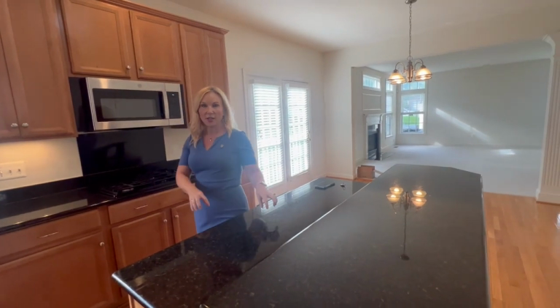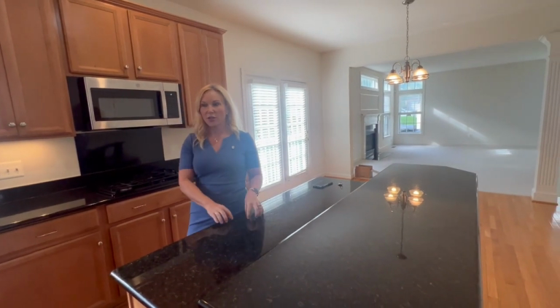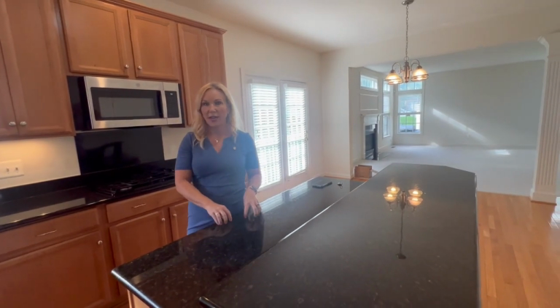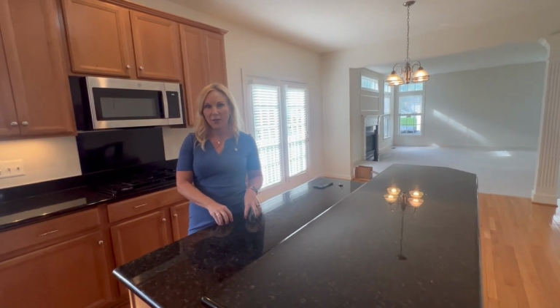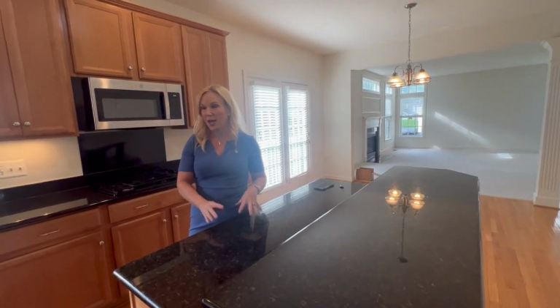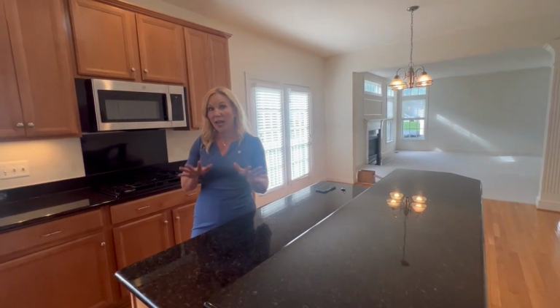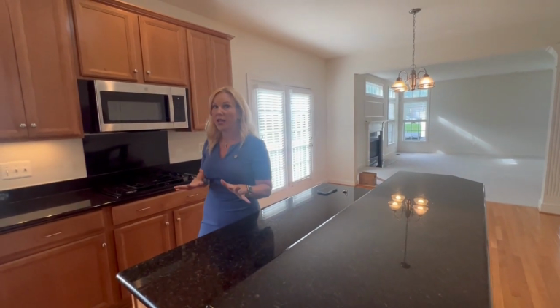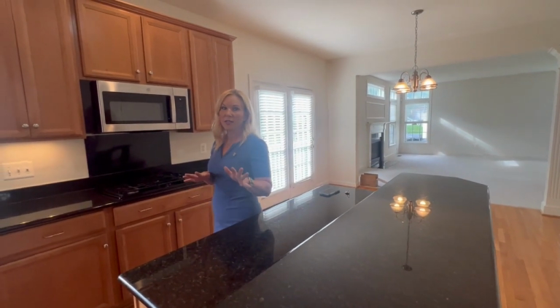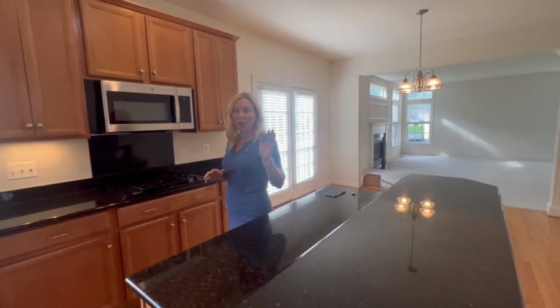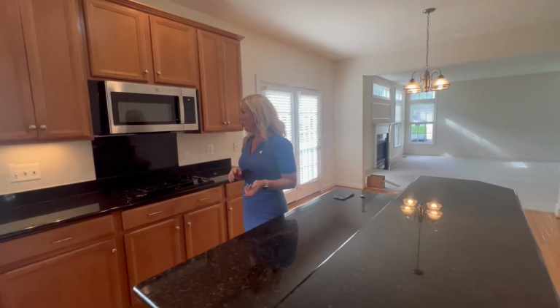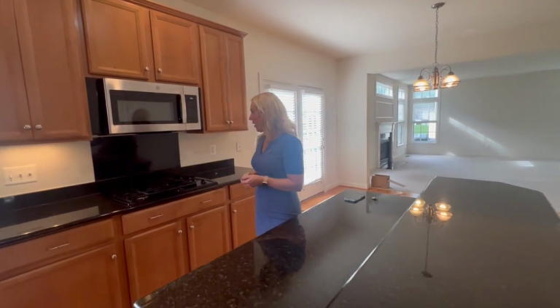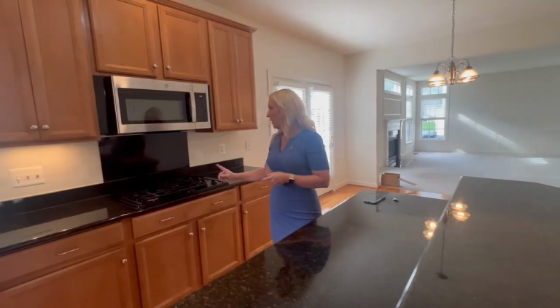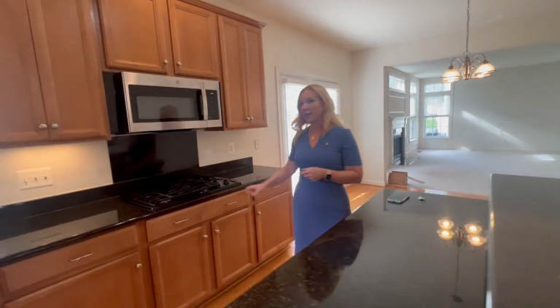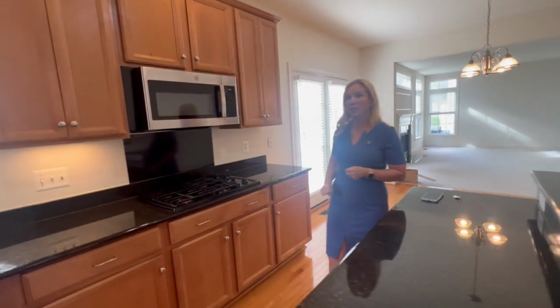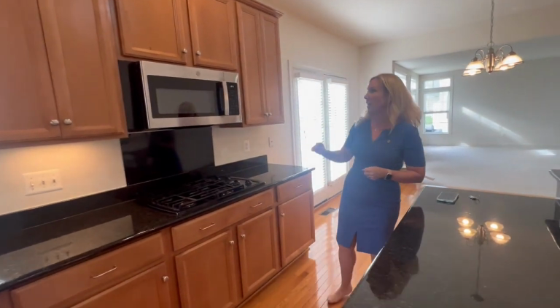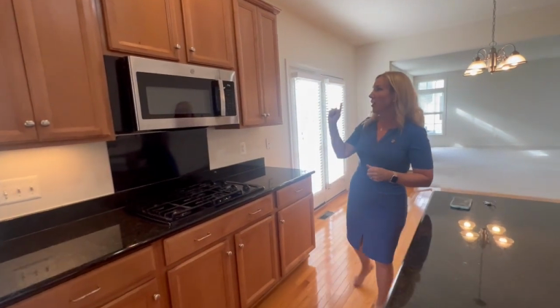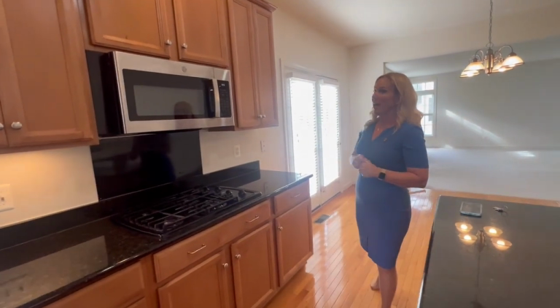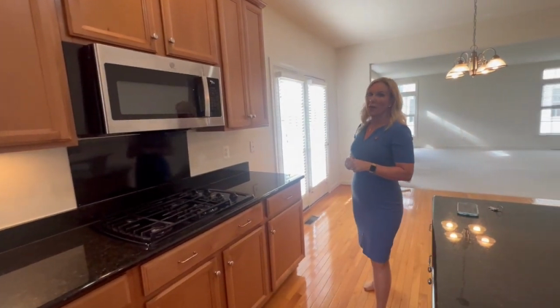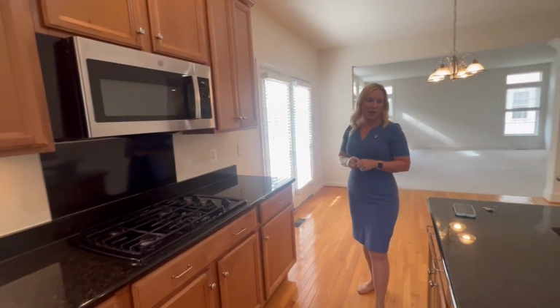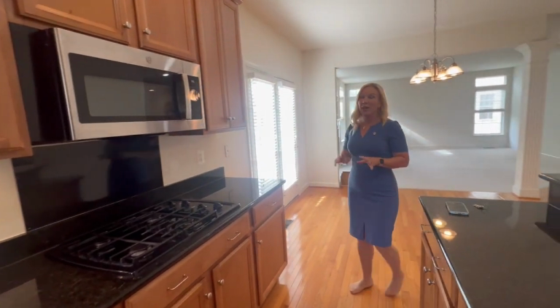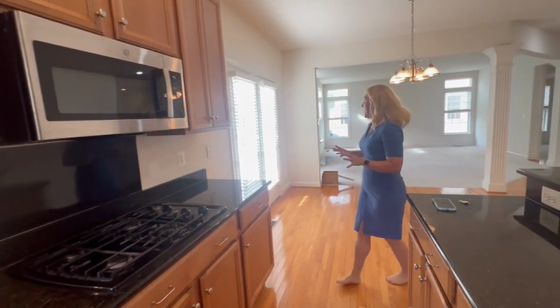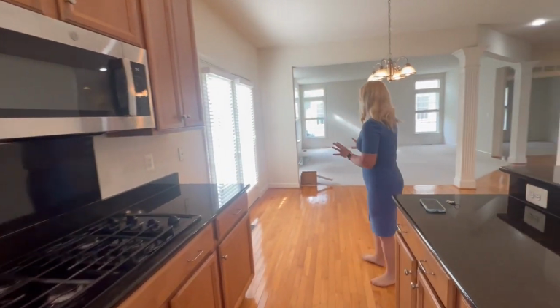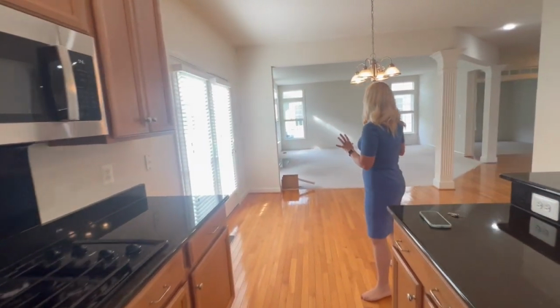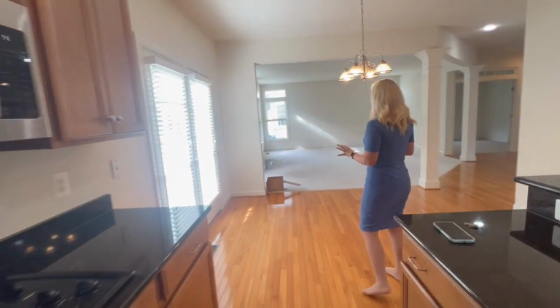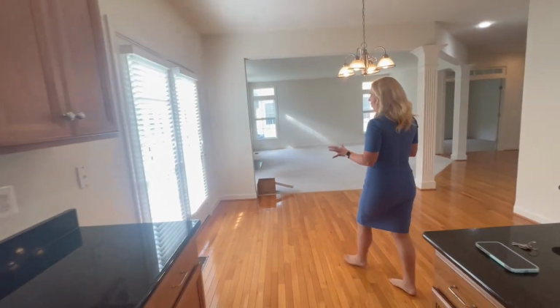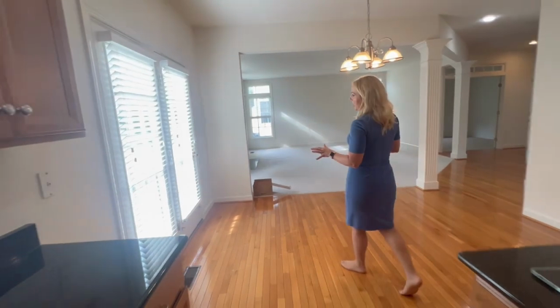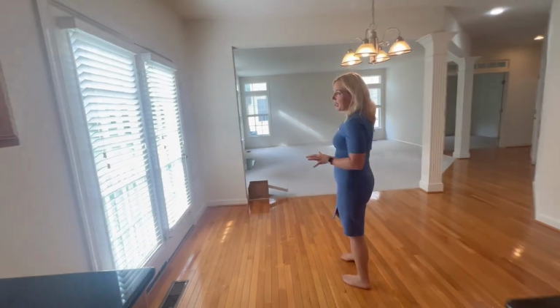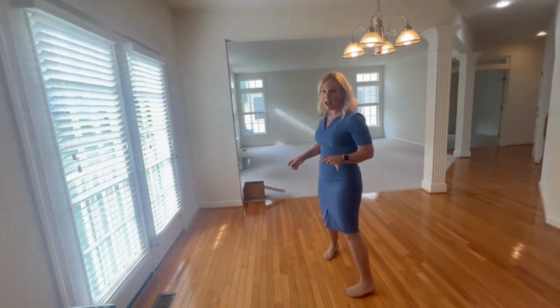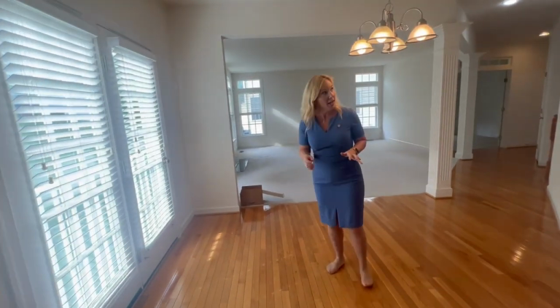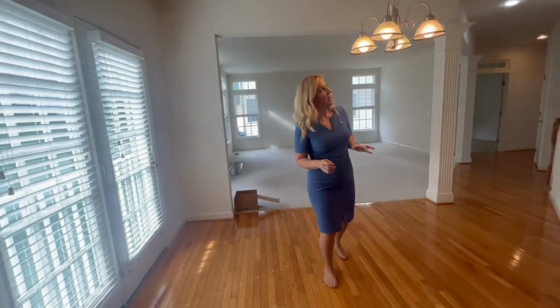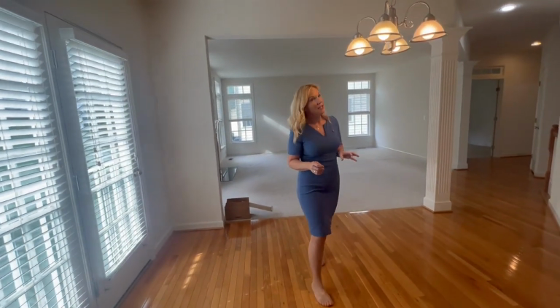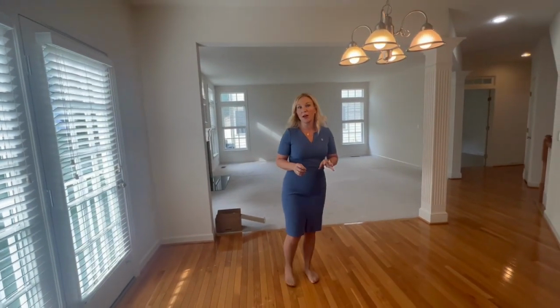It has a darker granite countertop, black appliances, two wall ovens, gas range, and microwave. And it has this great eat-in area right here as well.